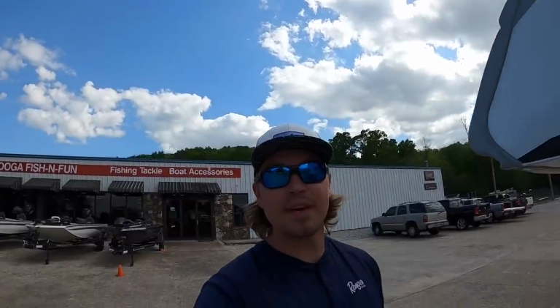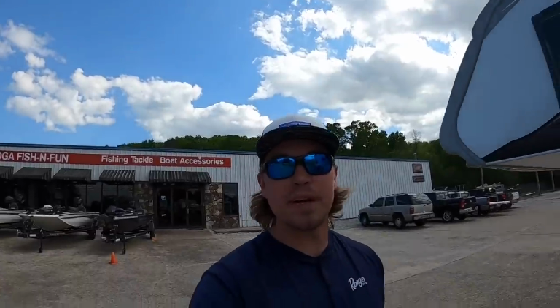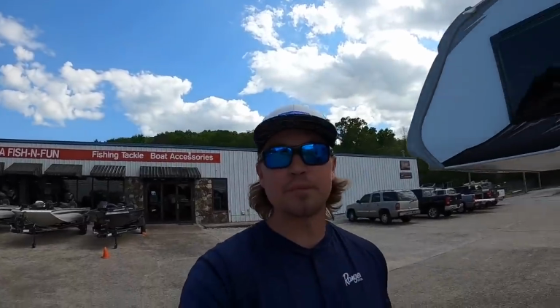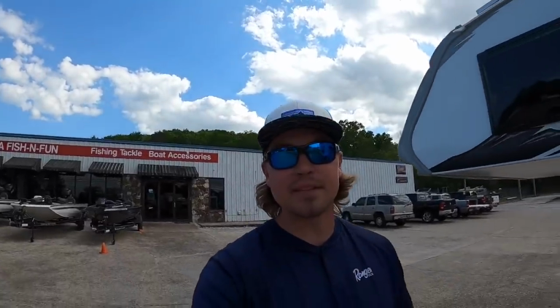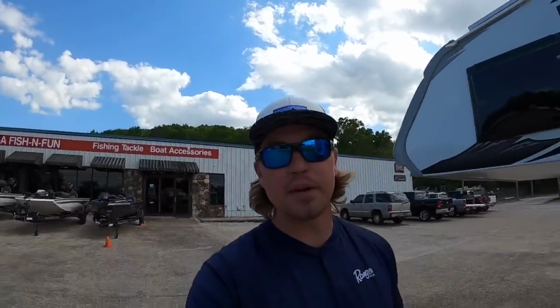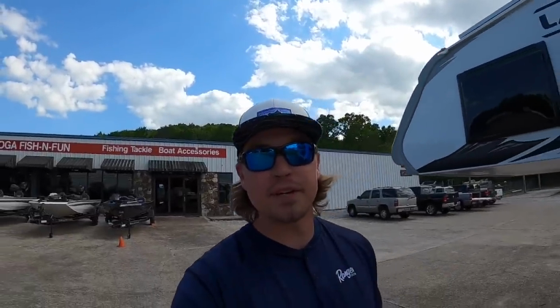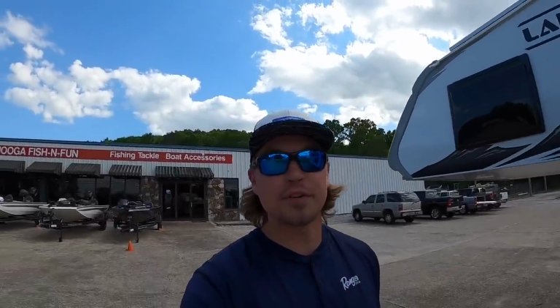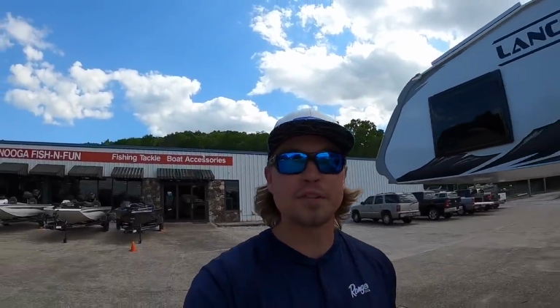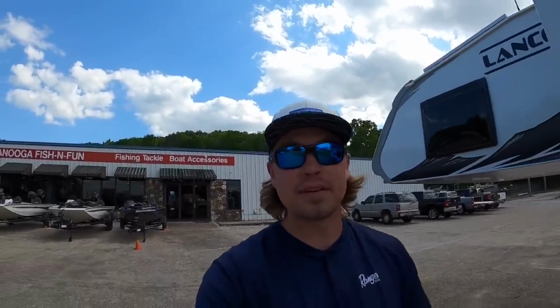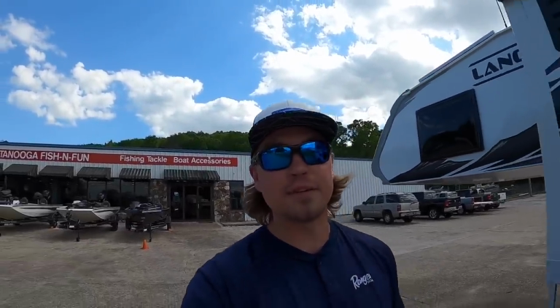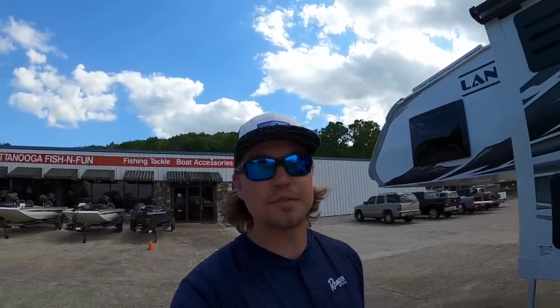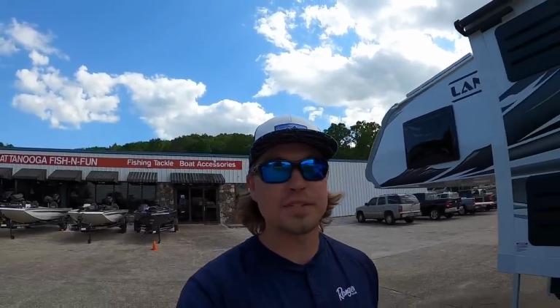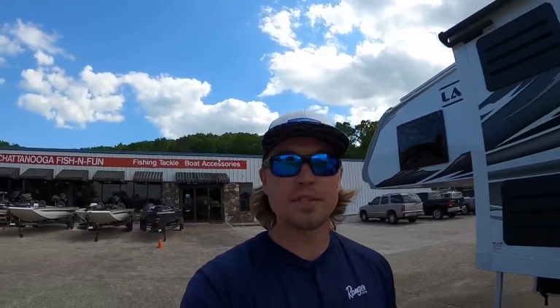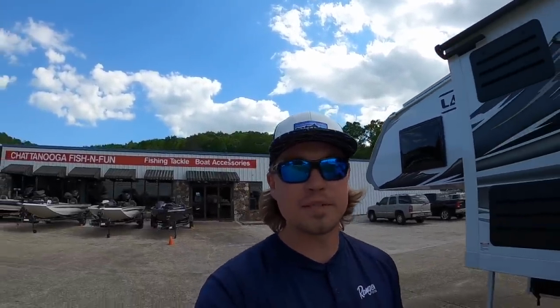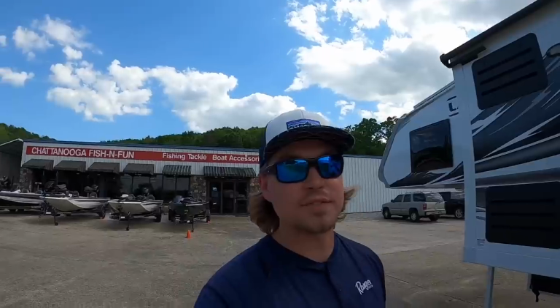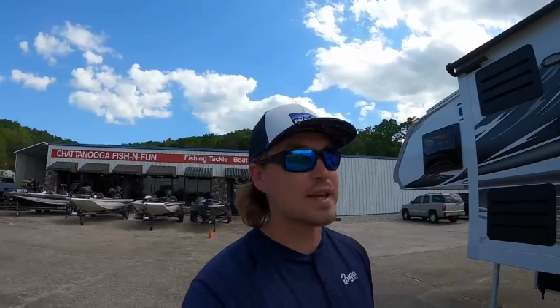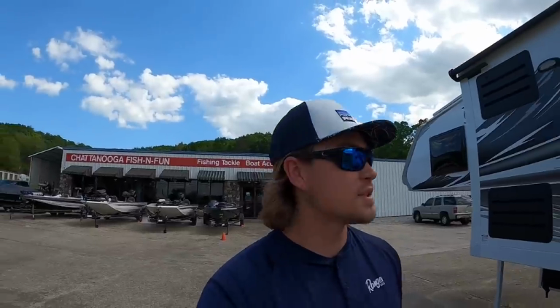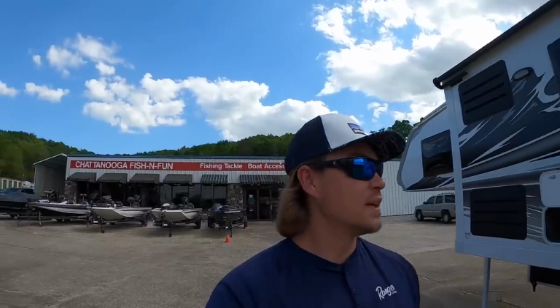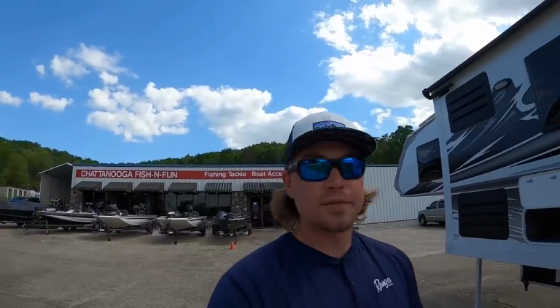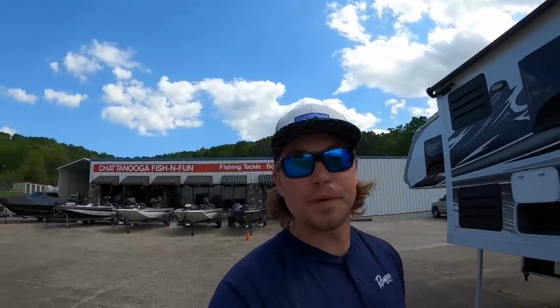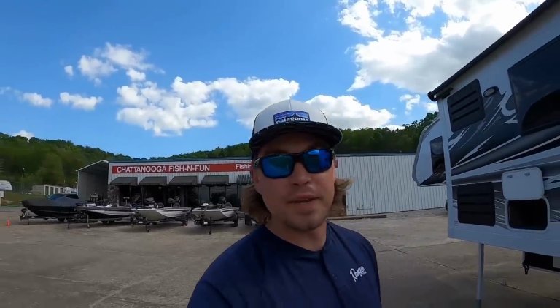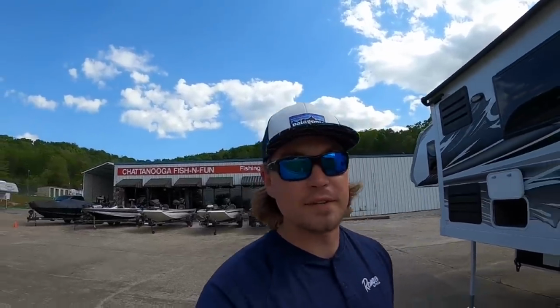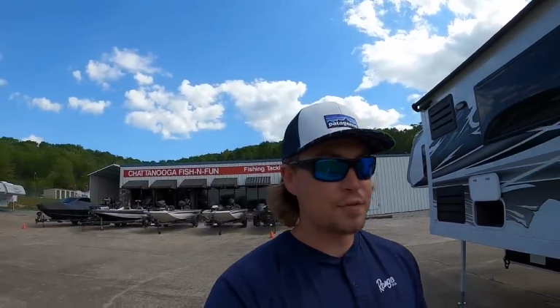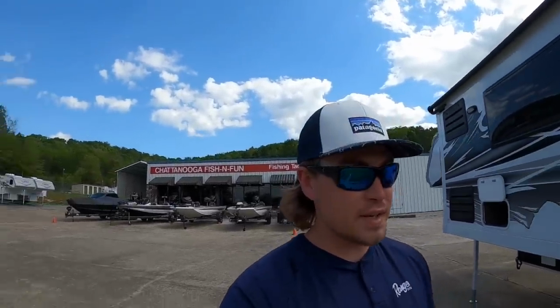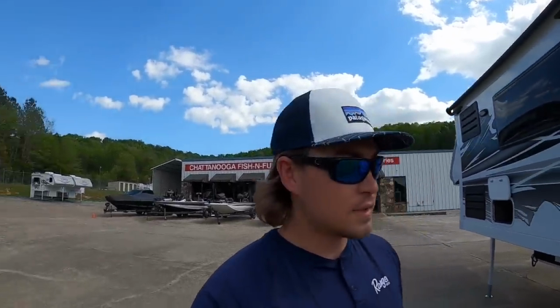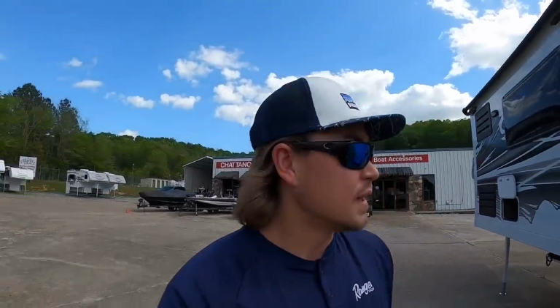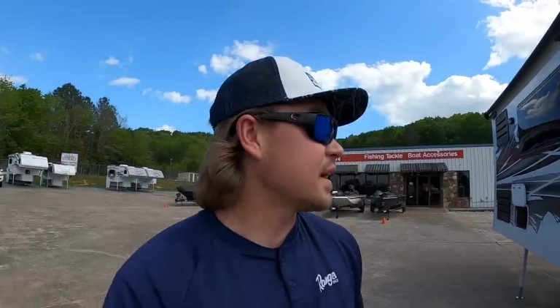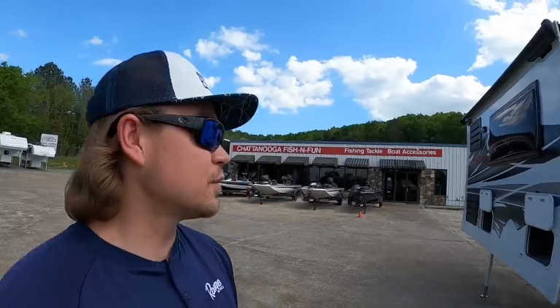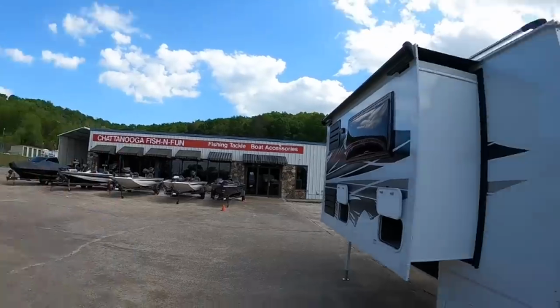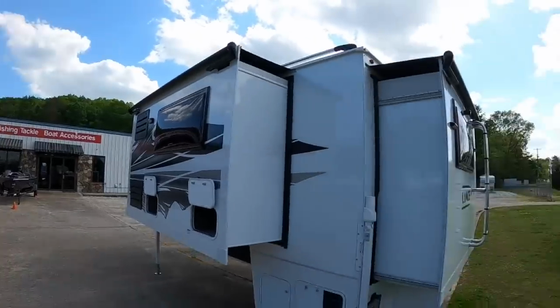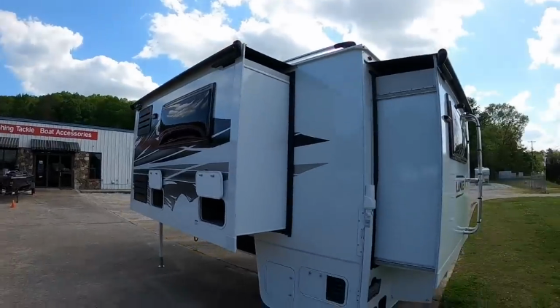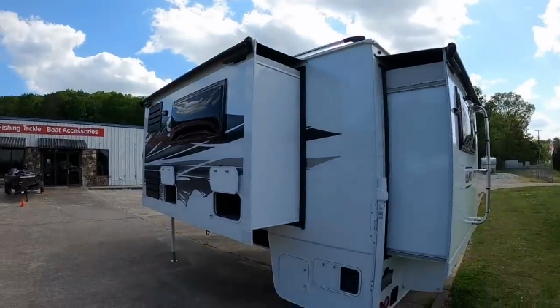Hey everybody, welcome back. This is Brad over here at Chattanooga Fishing Fun. Here at Fishing Fun we sell Ranger boats and Lance truck campers. We've got a beautiful day here to shoot a video.